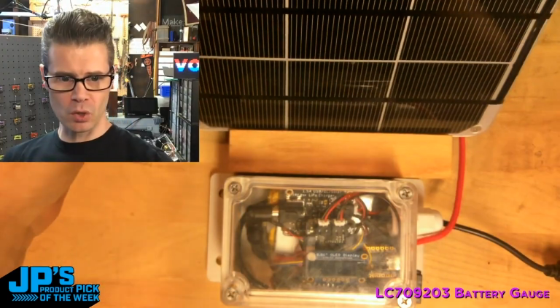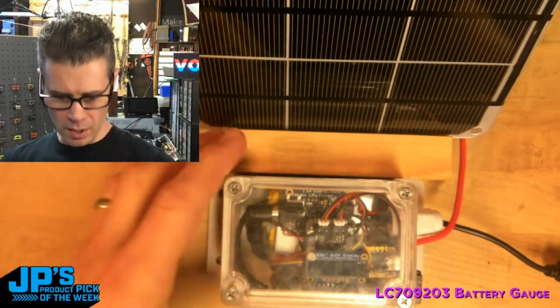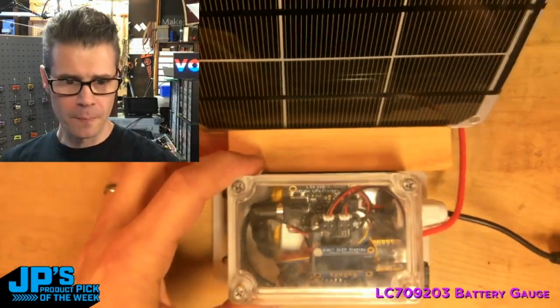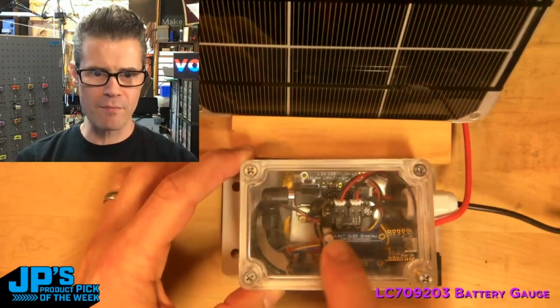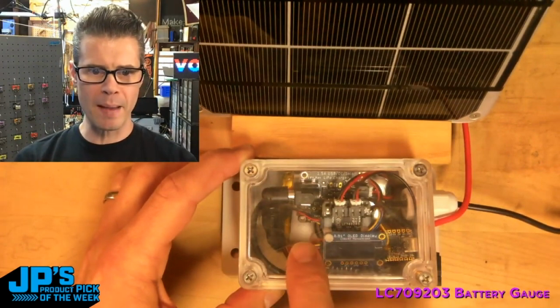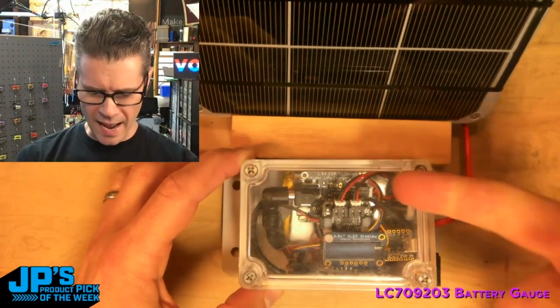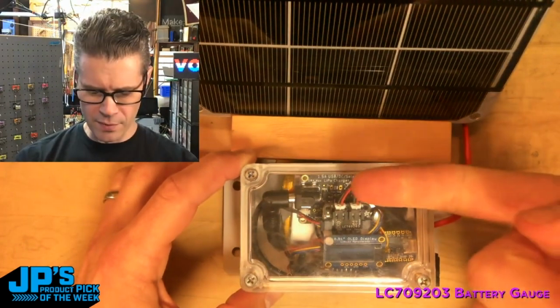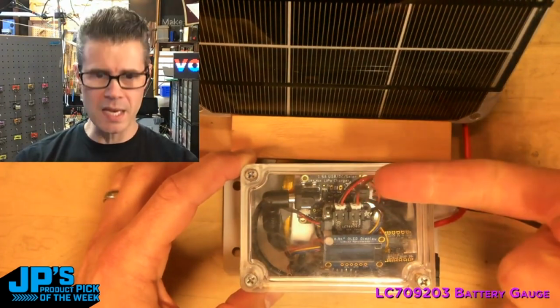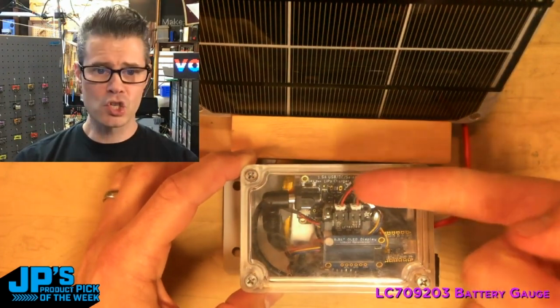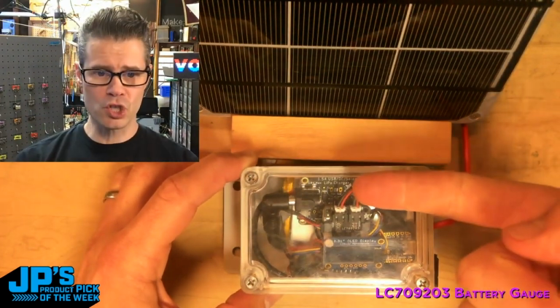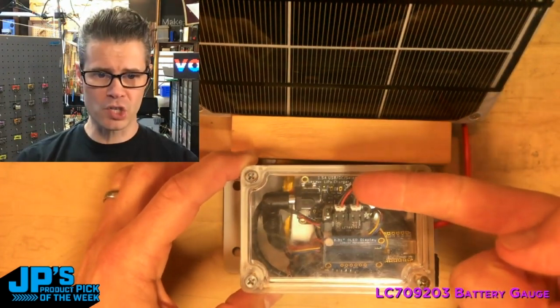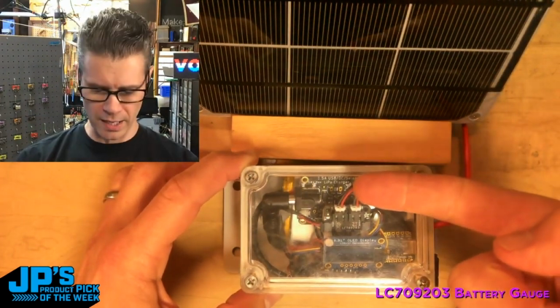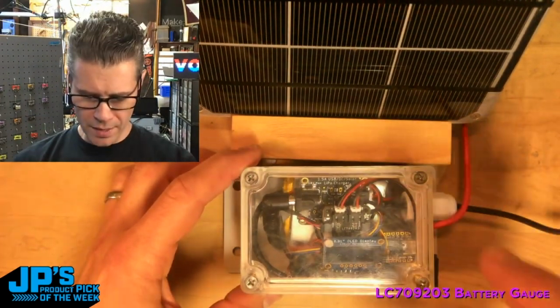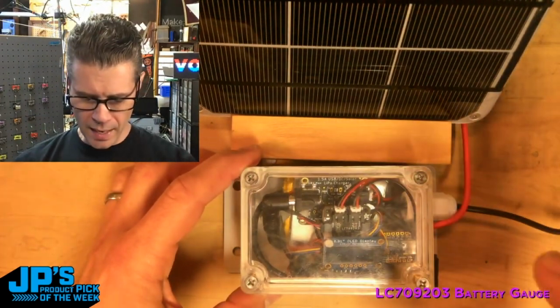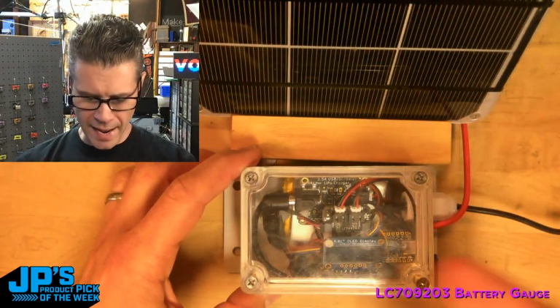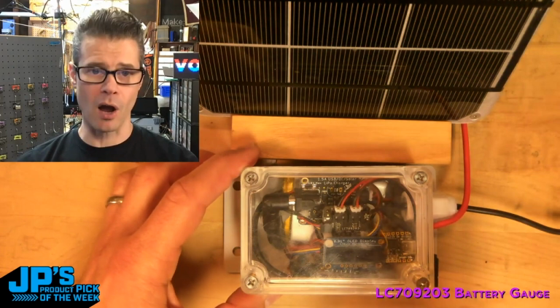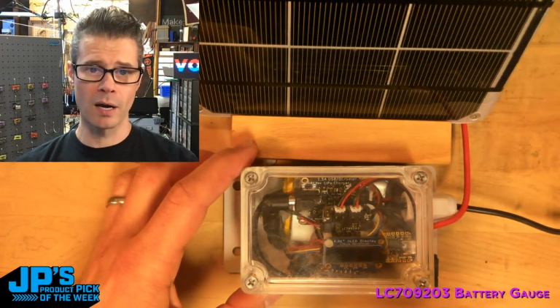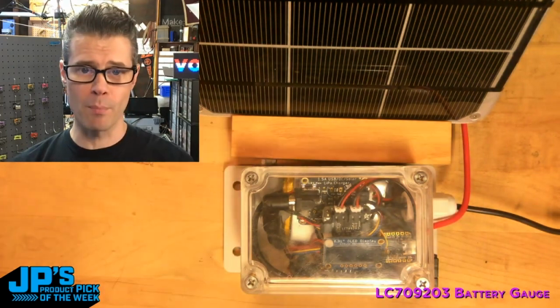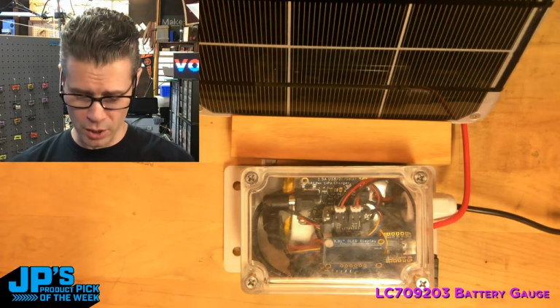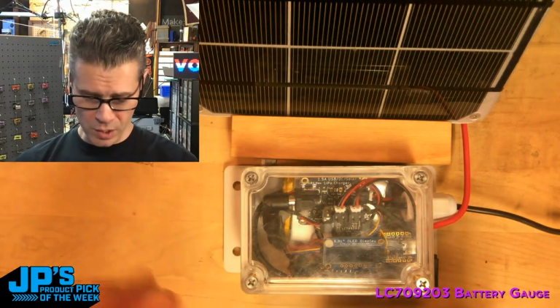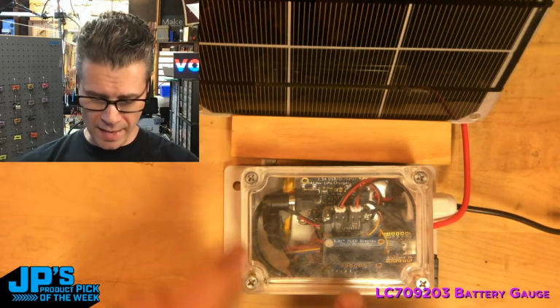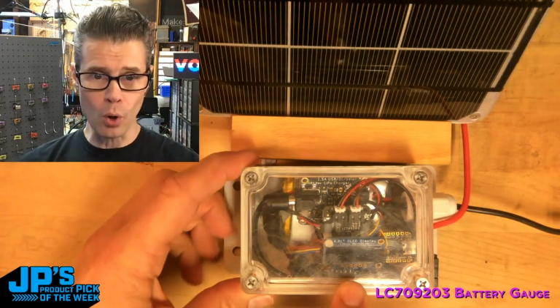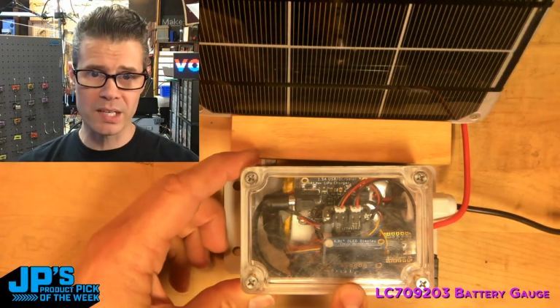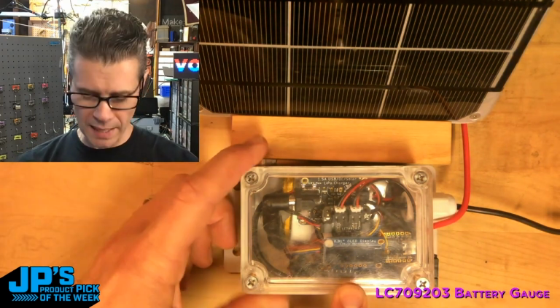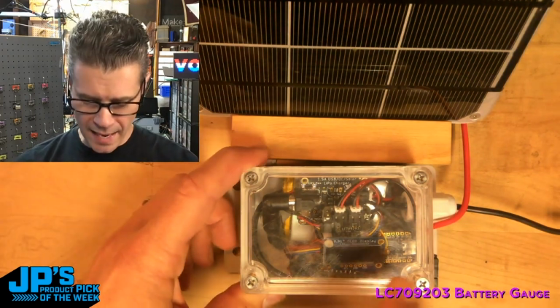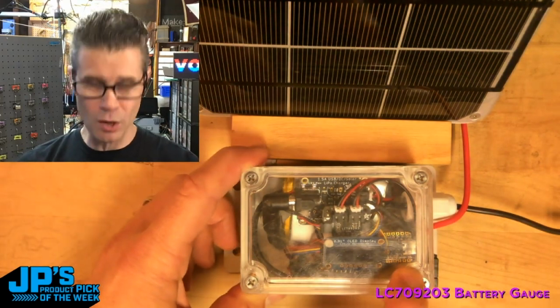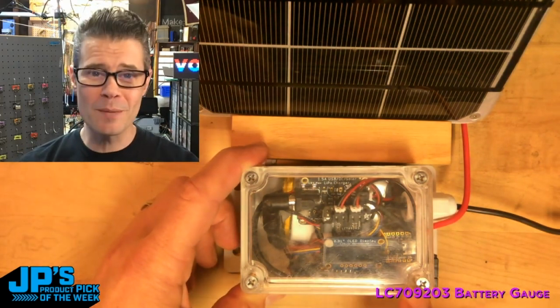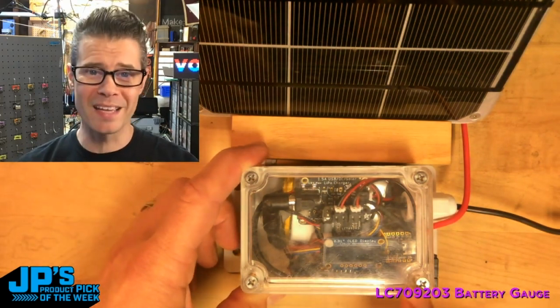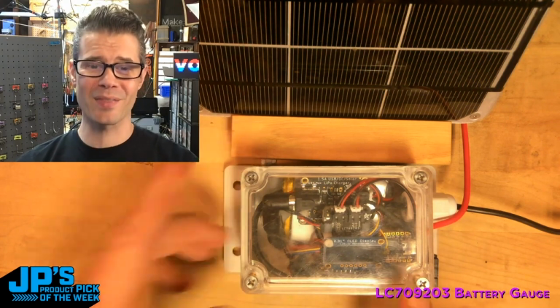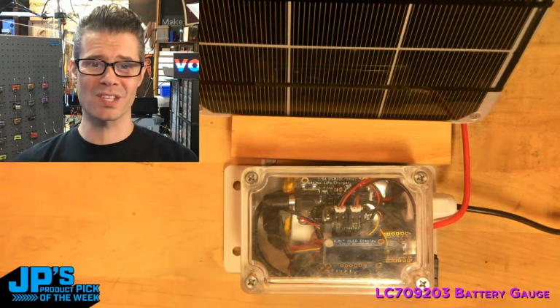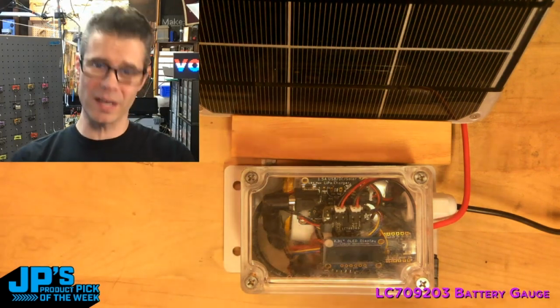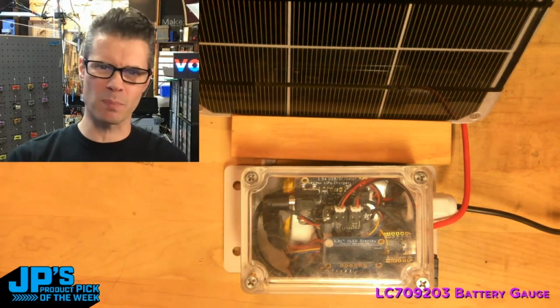Here is a big solar panel, and I have a big battery. I have the solar charging circuit, and then I have our battery monitor as well as a little OLED display, and there's a little cutie pie in there that is running the display.